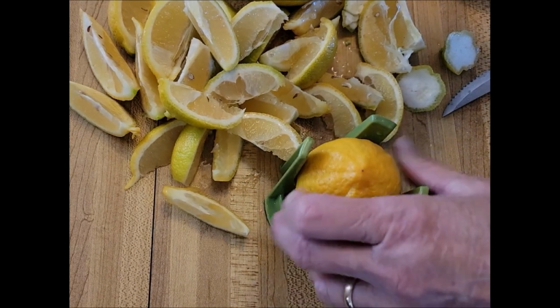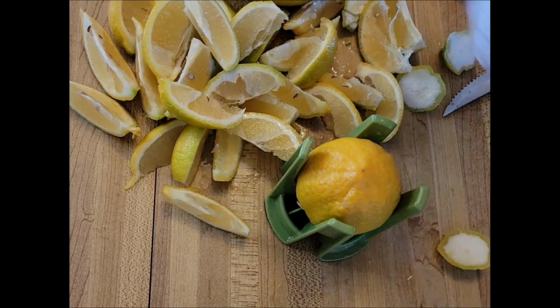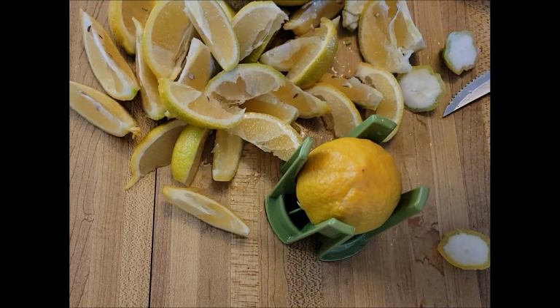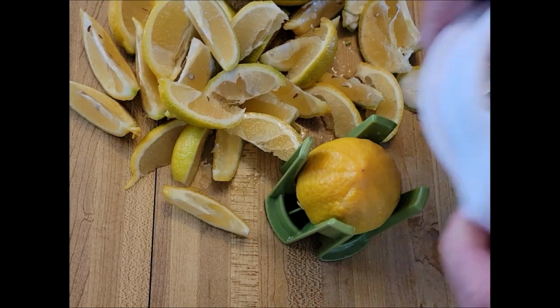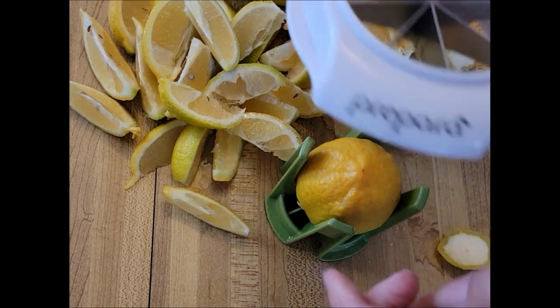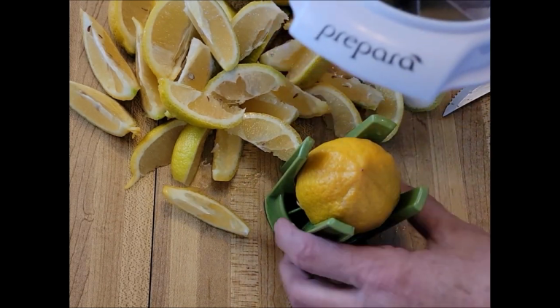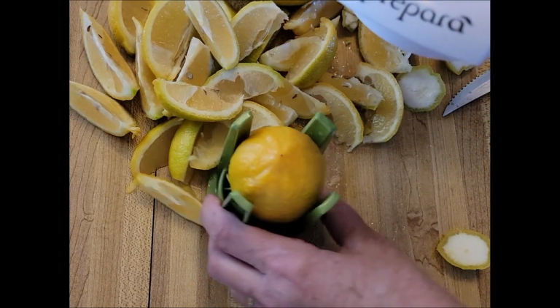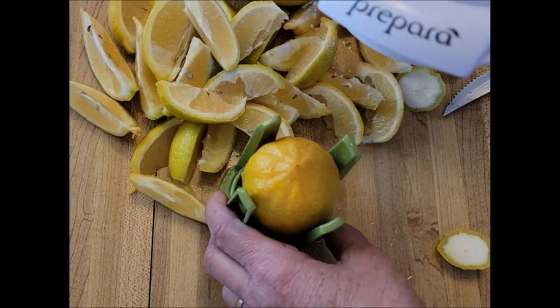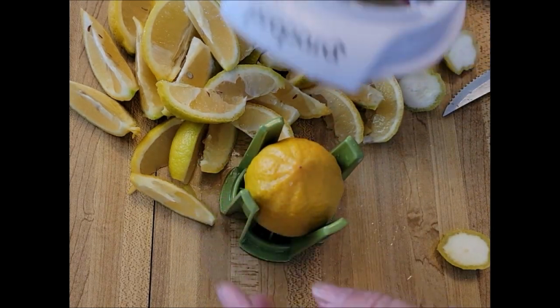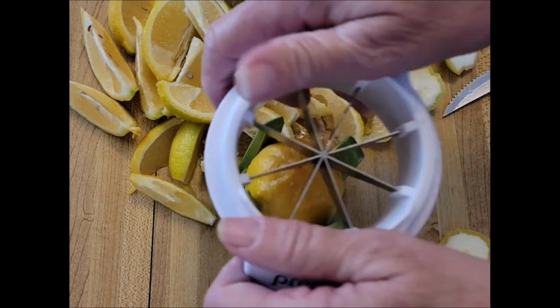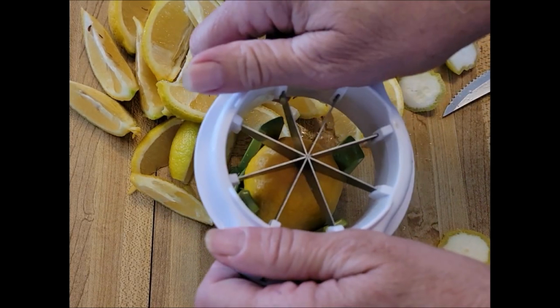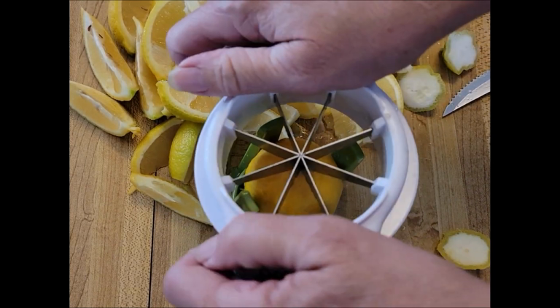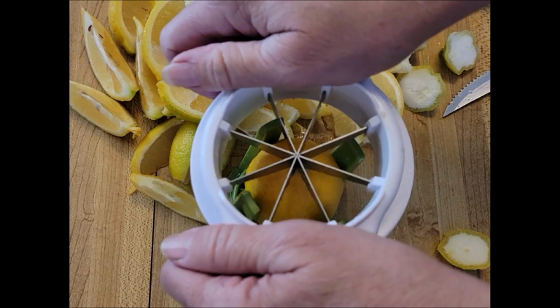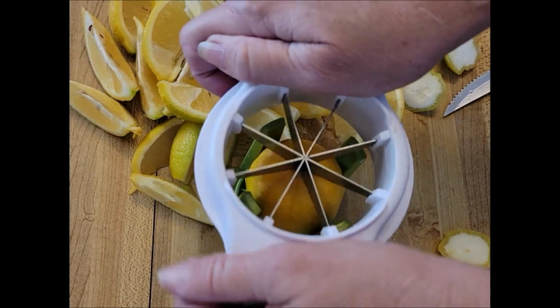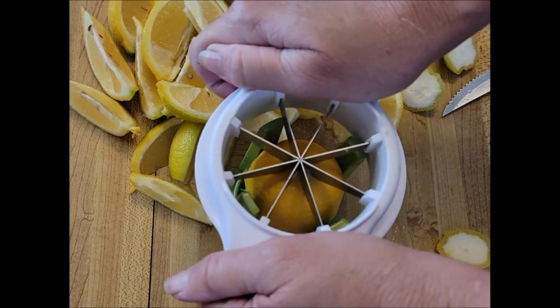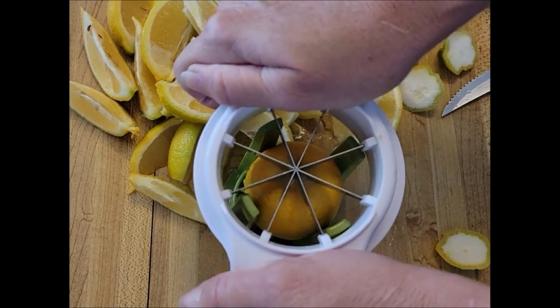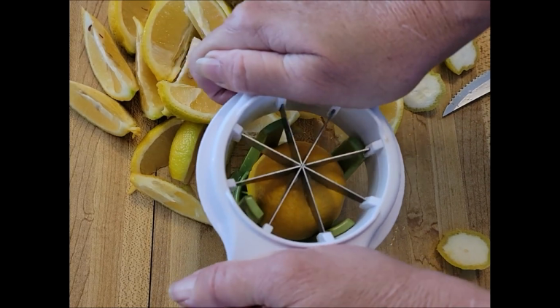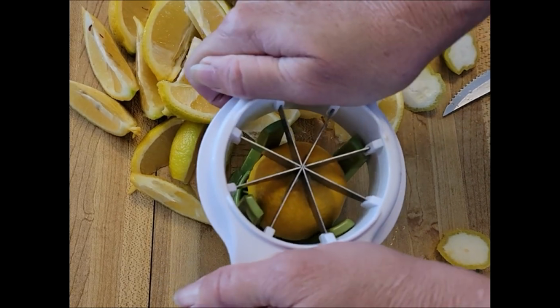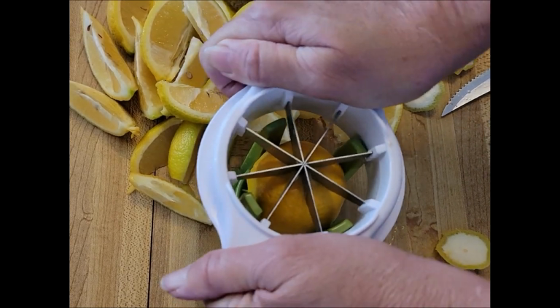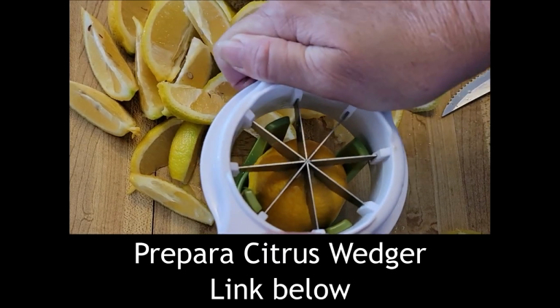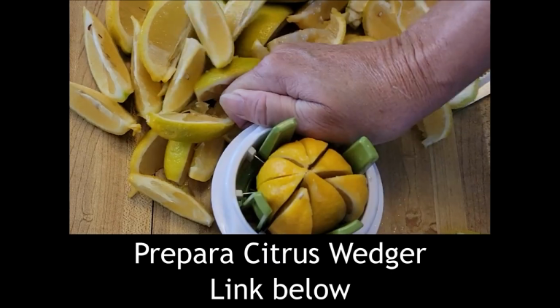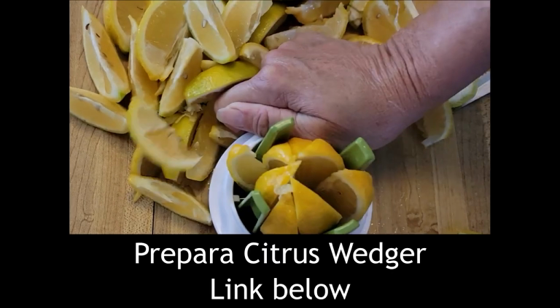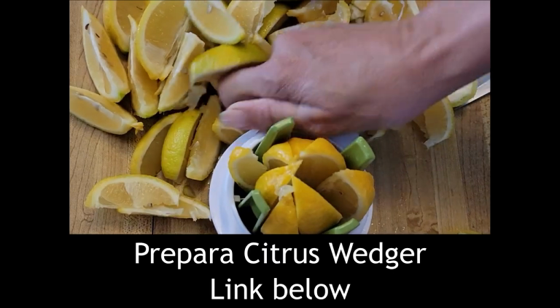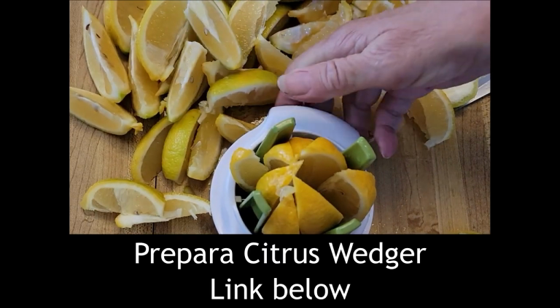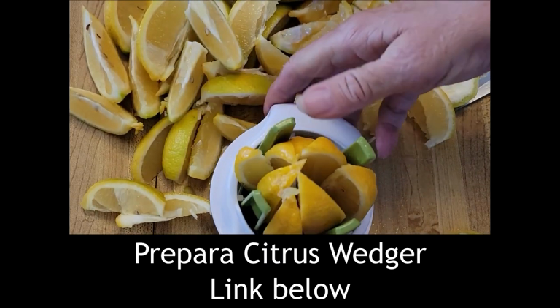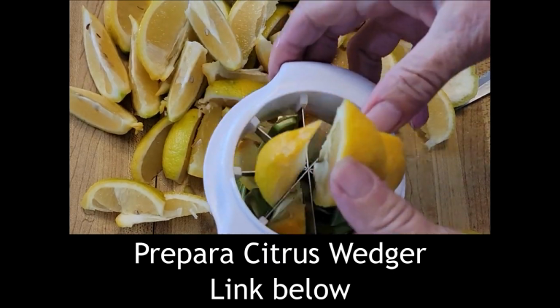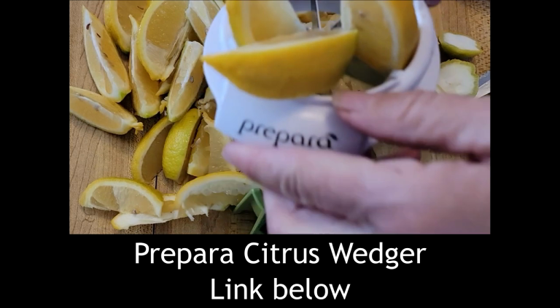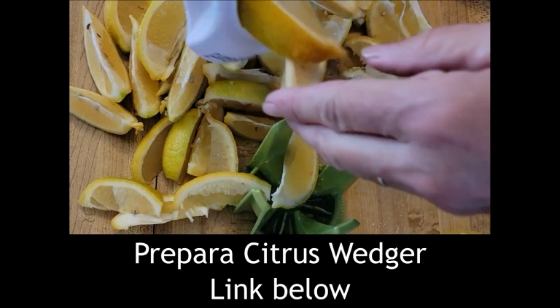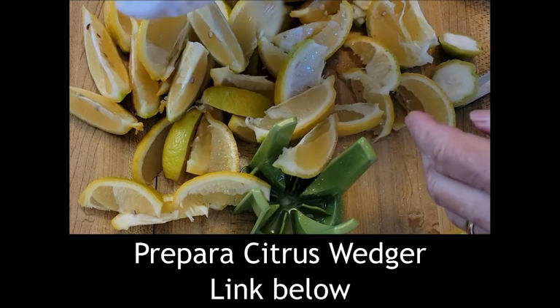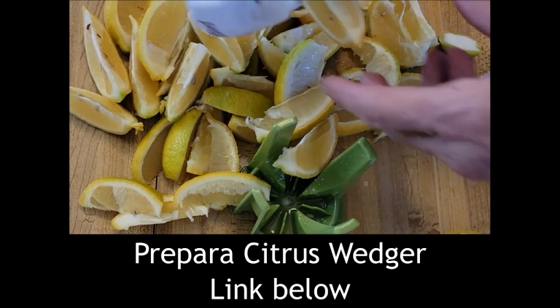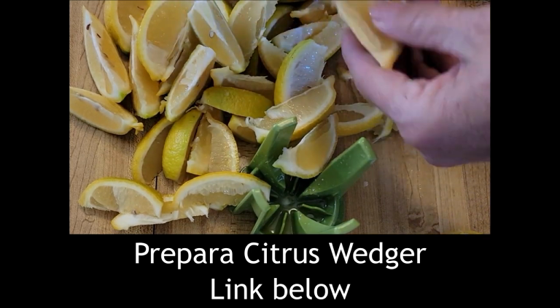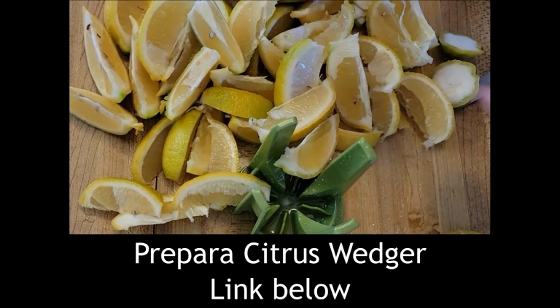One more time. I have so much fun doing this. Line it up, and there it goes. I could do this all day long.